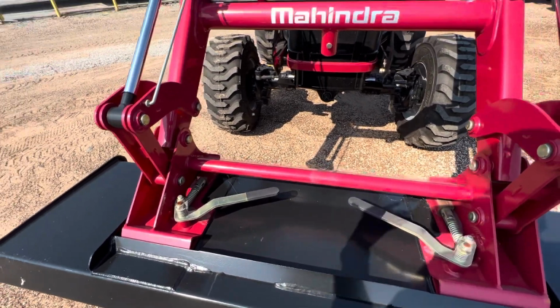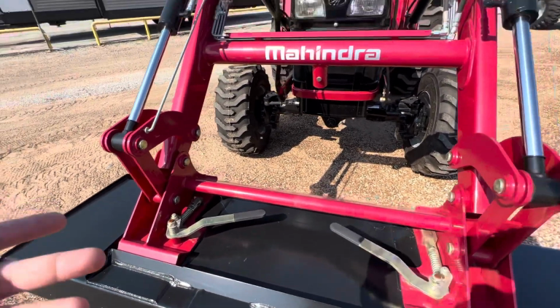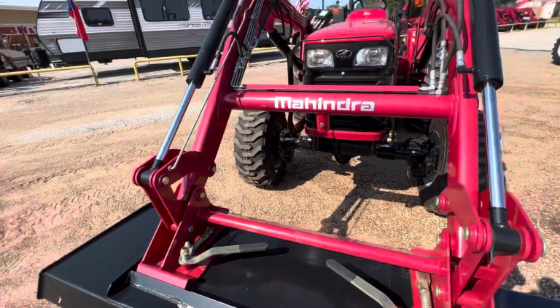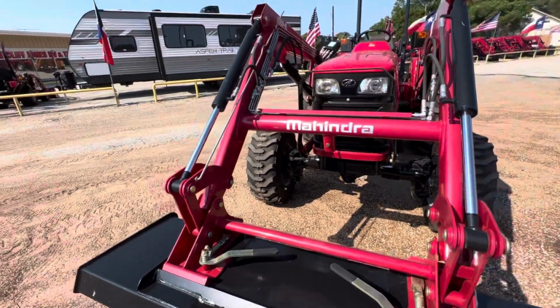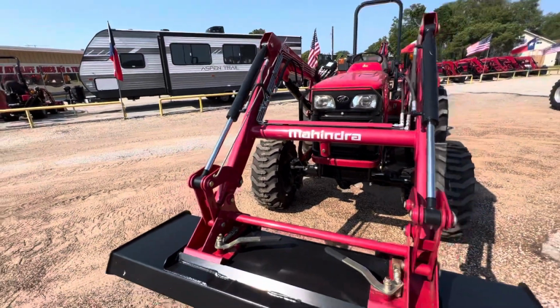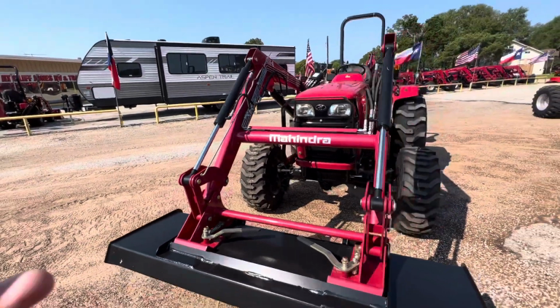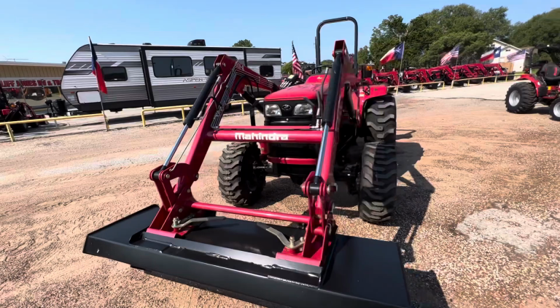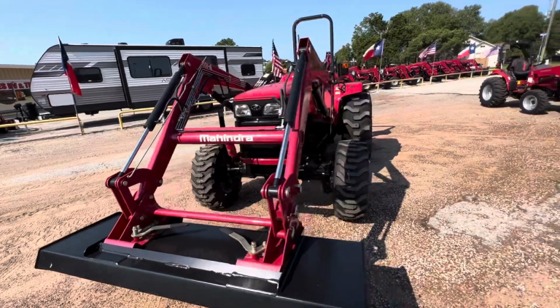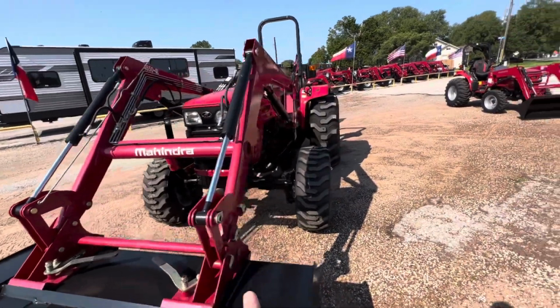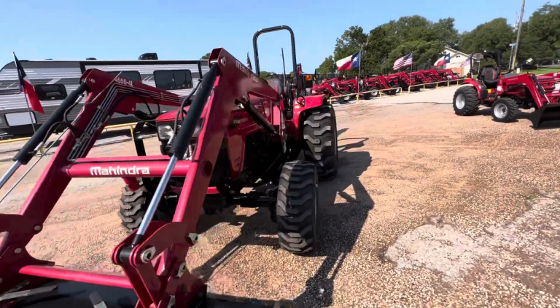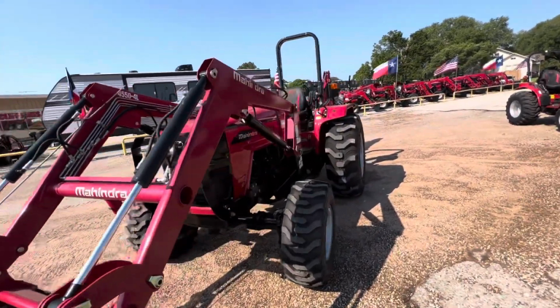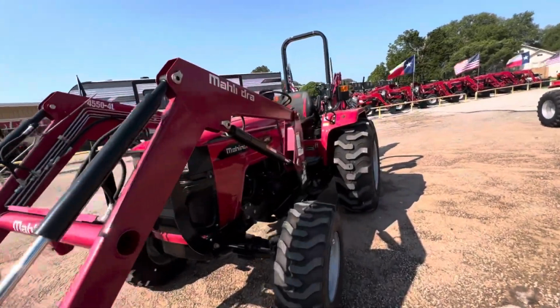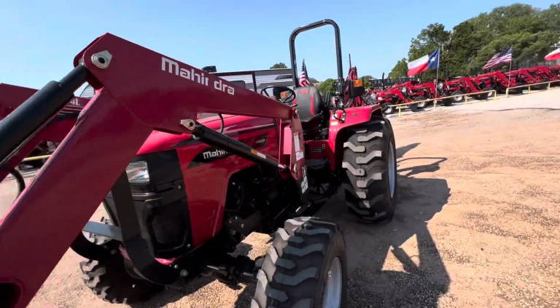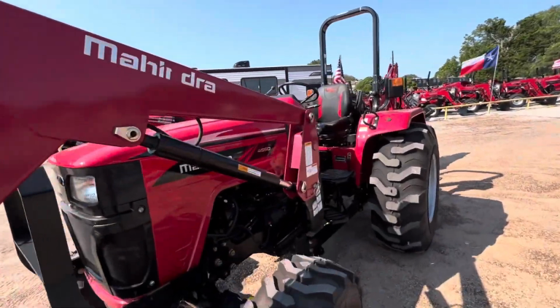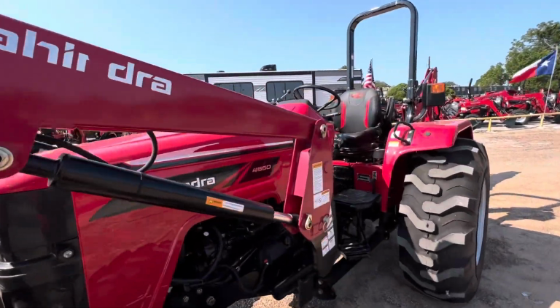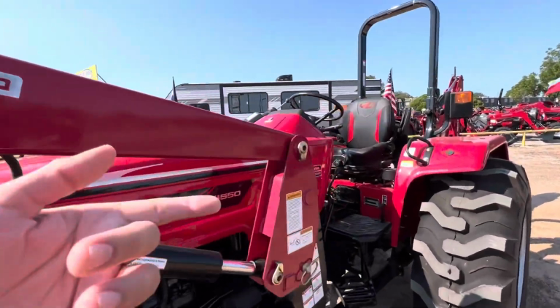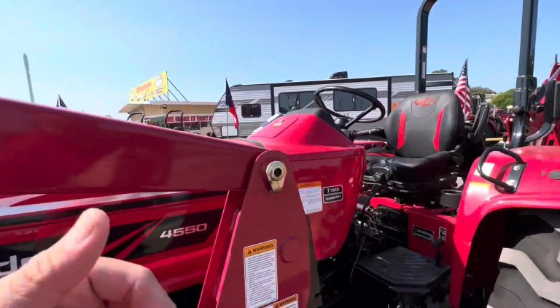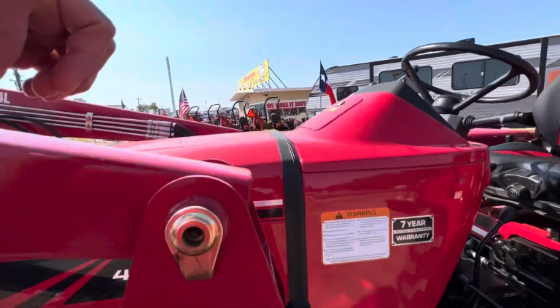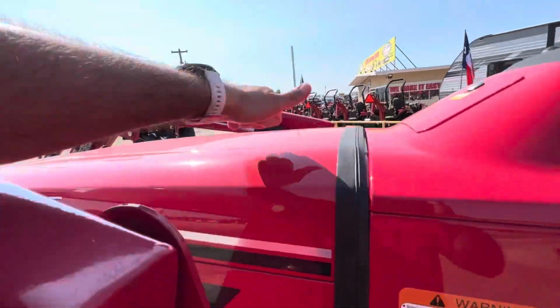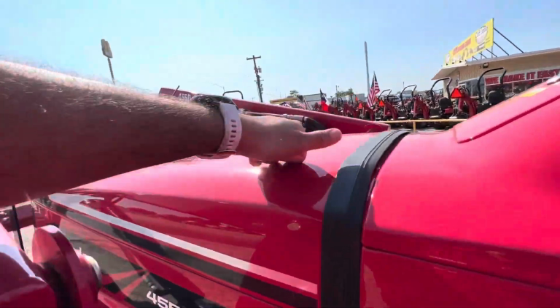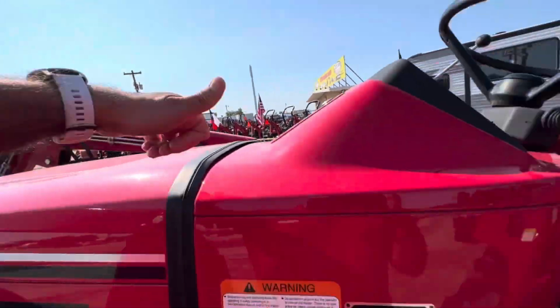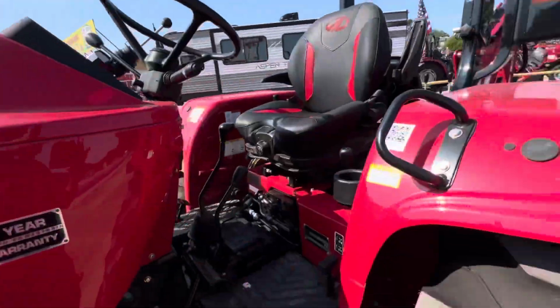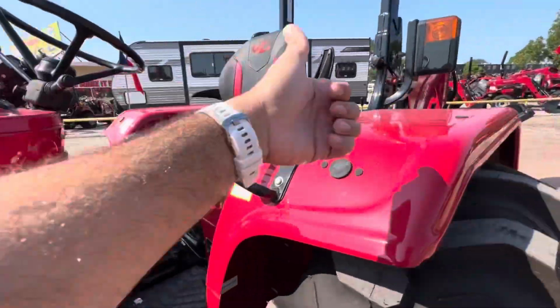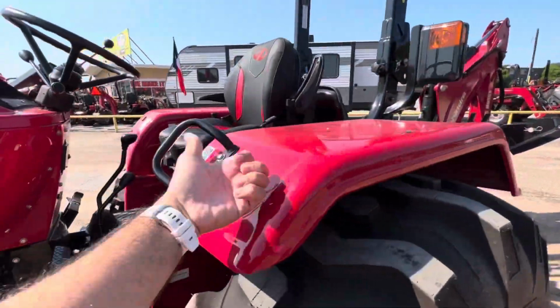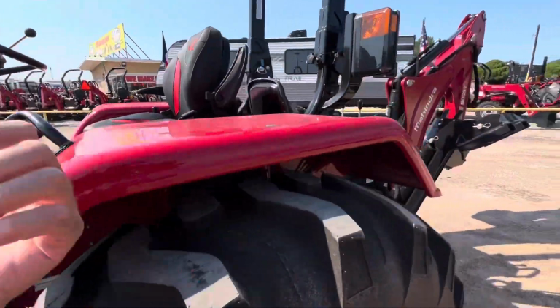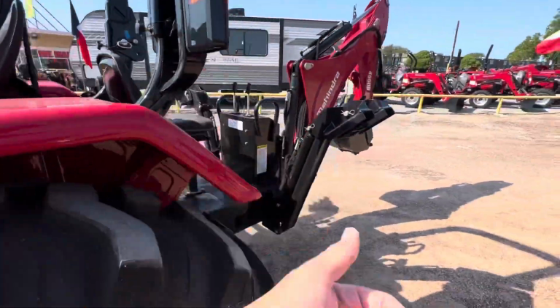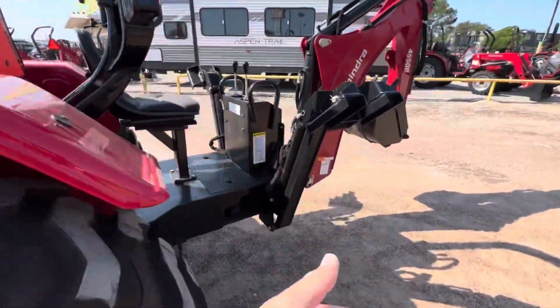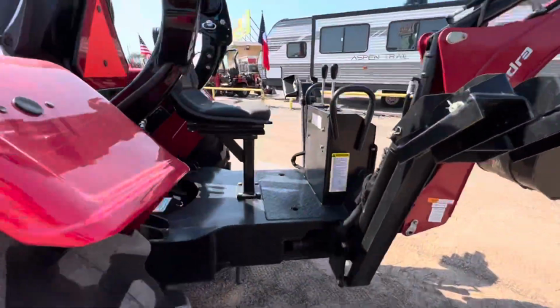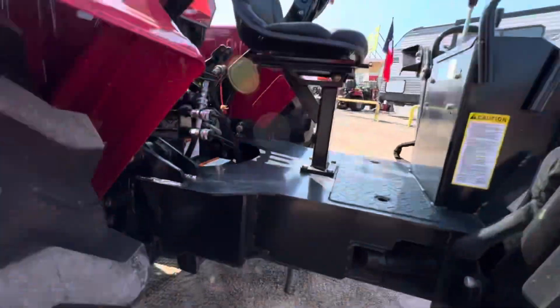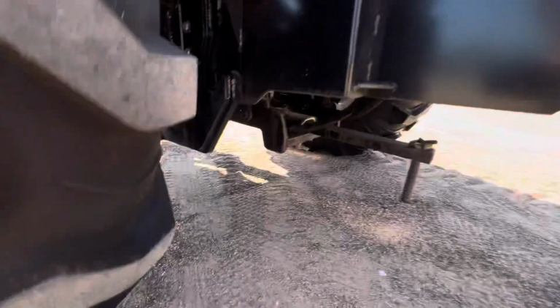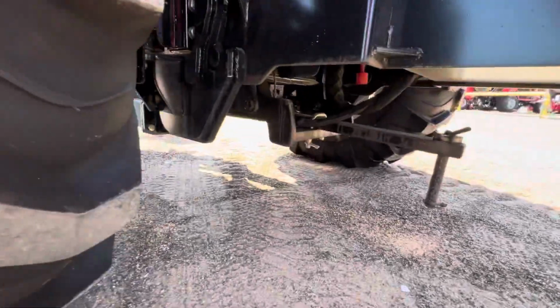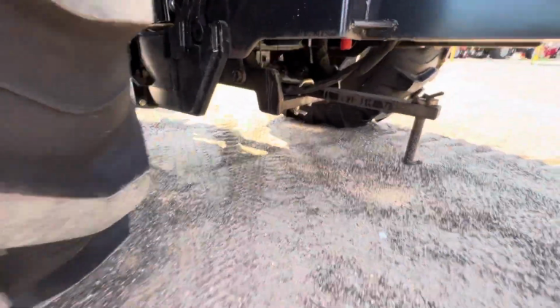If you want to add hydraulics to the front, you can also put a grapple on here or a front post hole digger. We have more built-in weight because we are all steel — to push more, pull more, and lift more. Even the fenders are all steel on this model, and we have a really beefy cast iron rear end too.